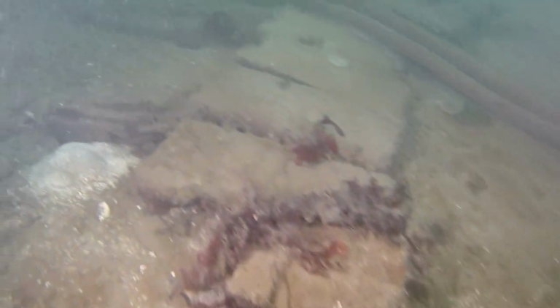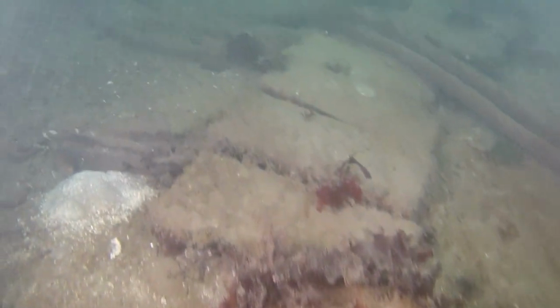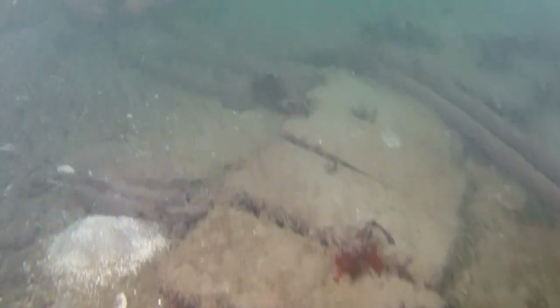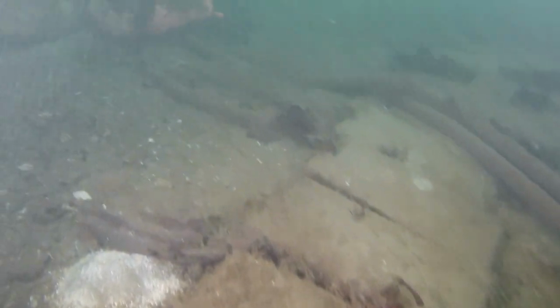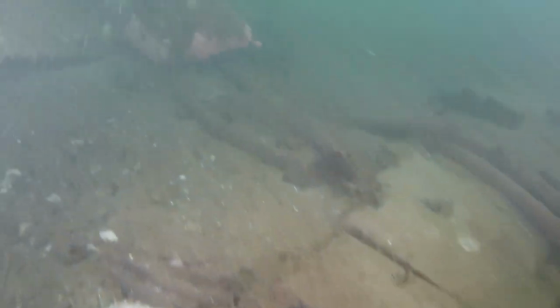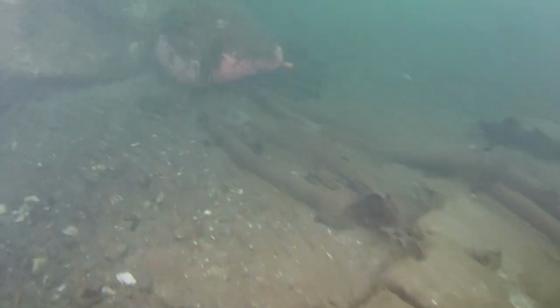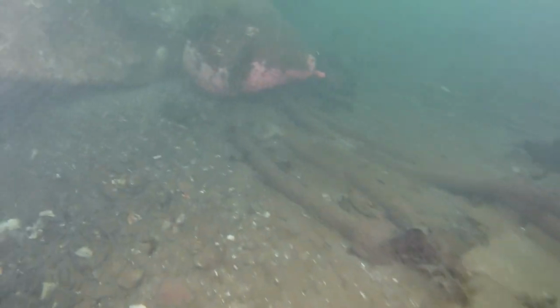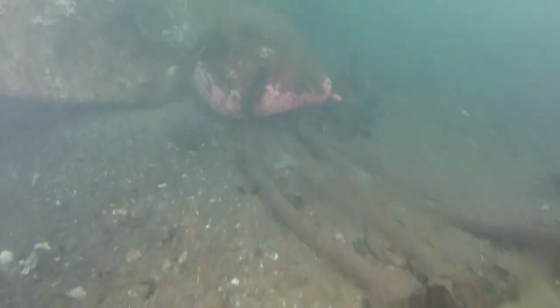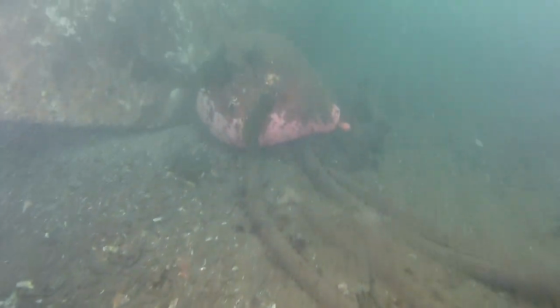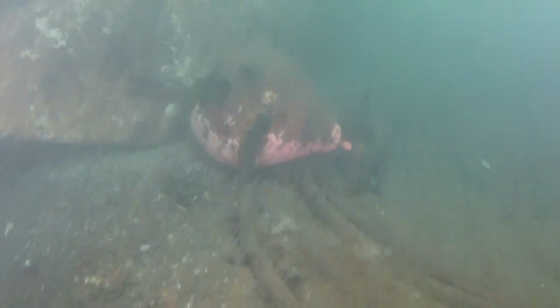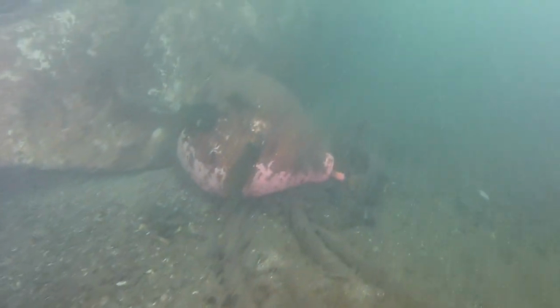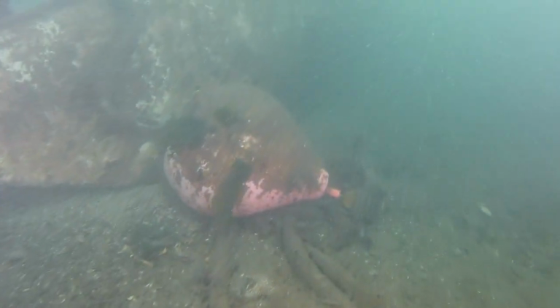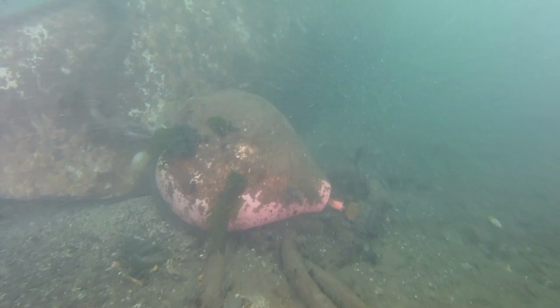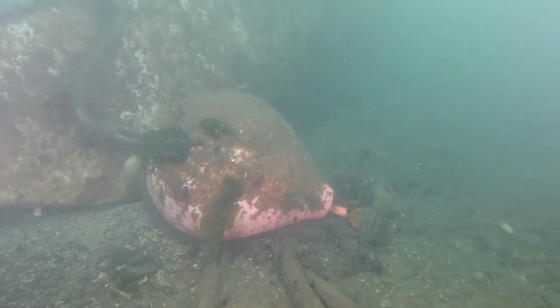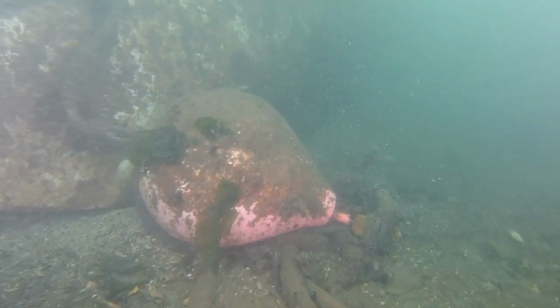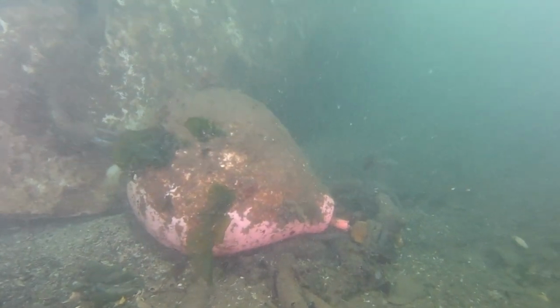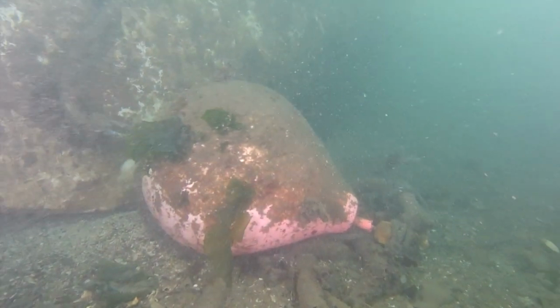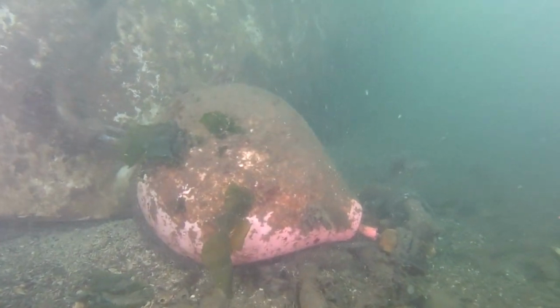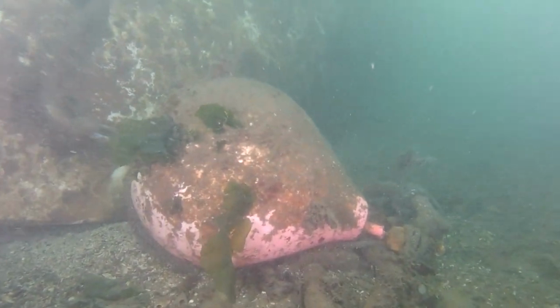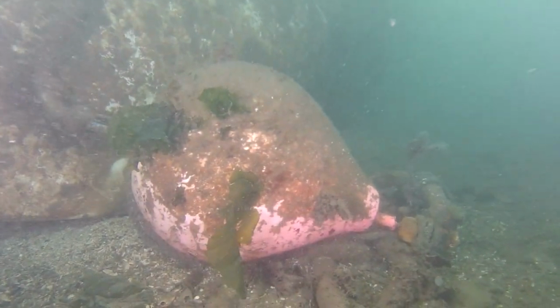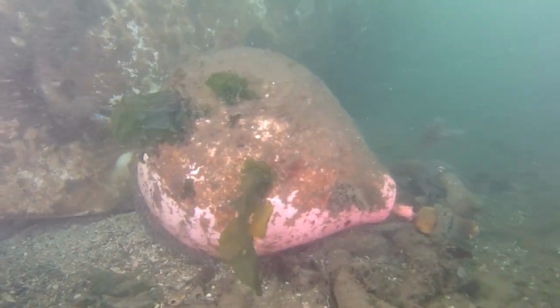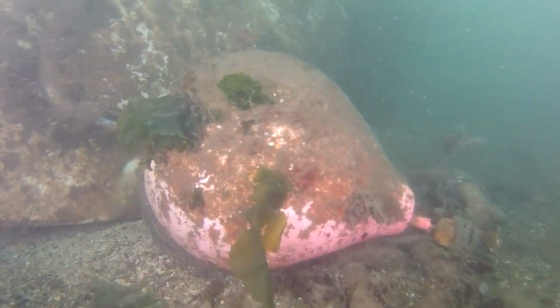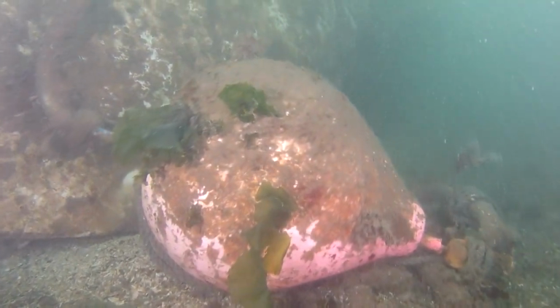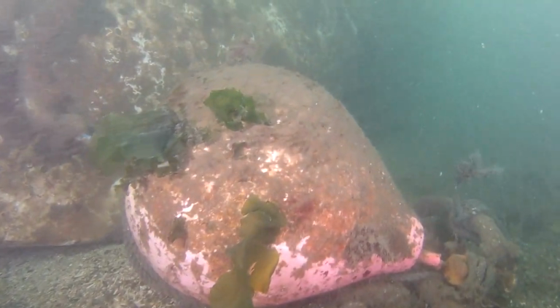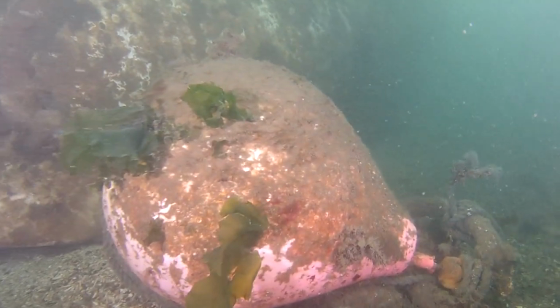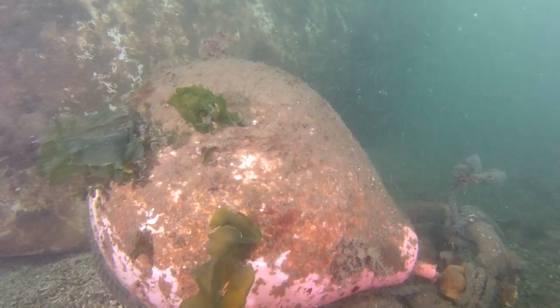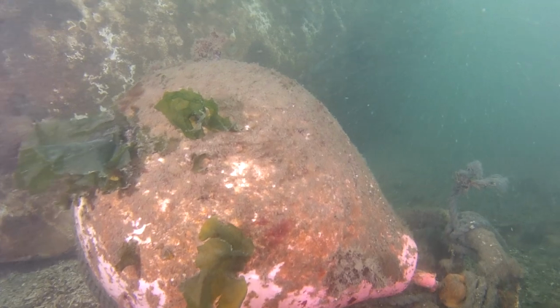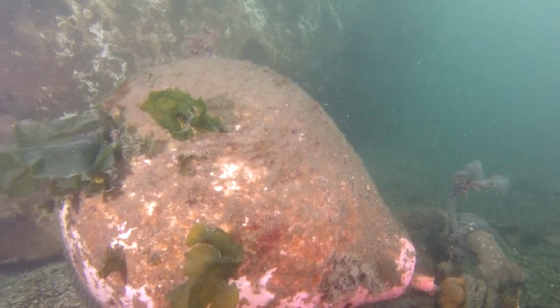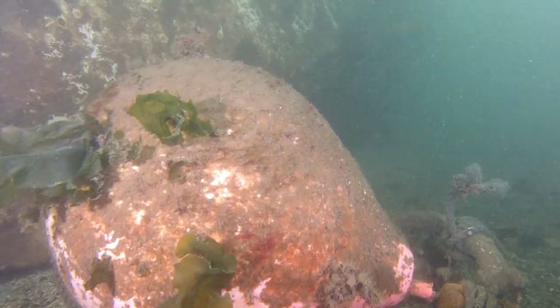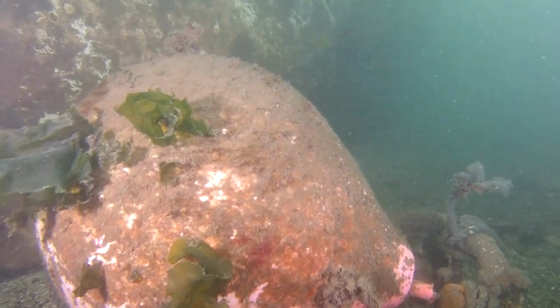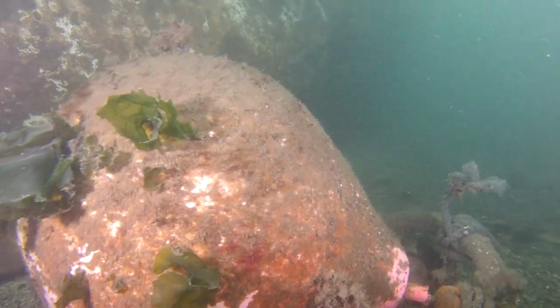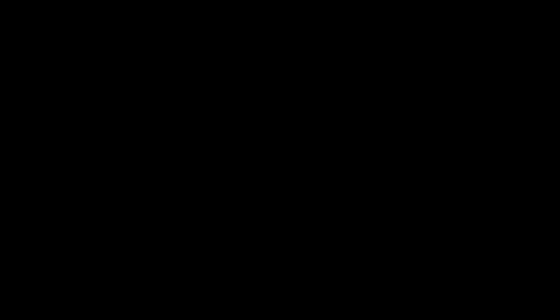Over here we have more floats, anchor, and ropes, and whatever else went down with the ship.